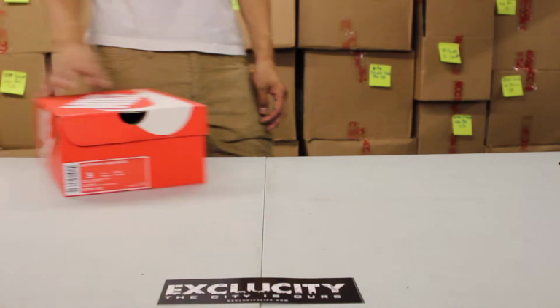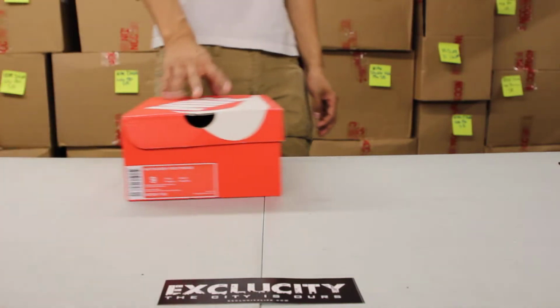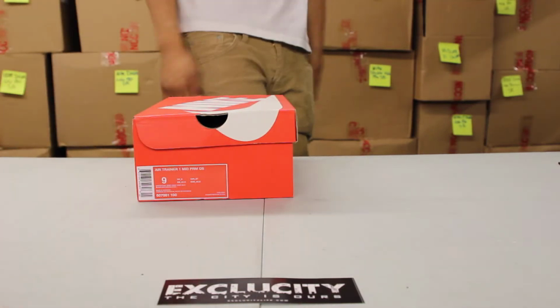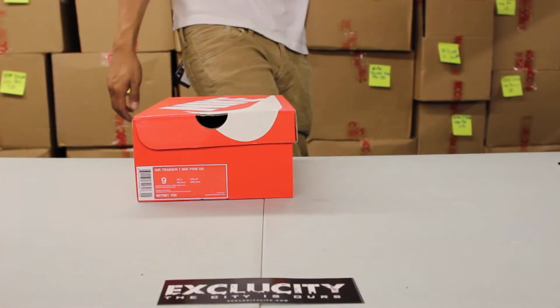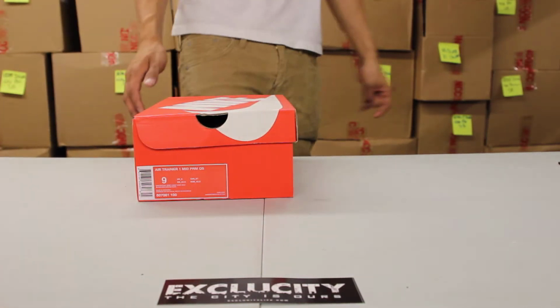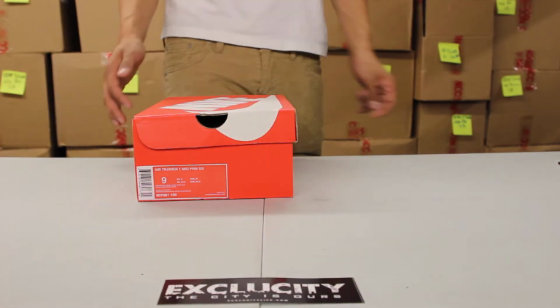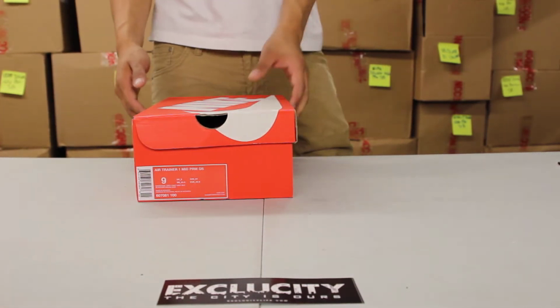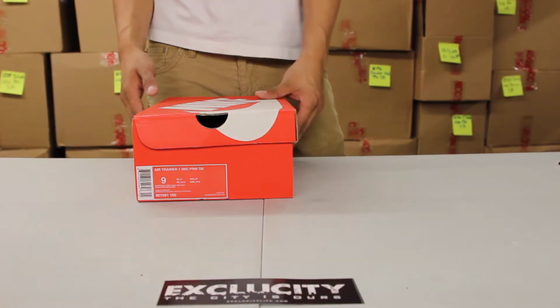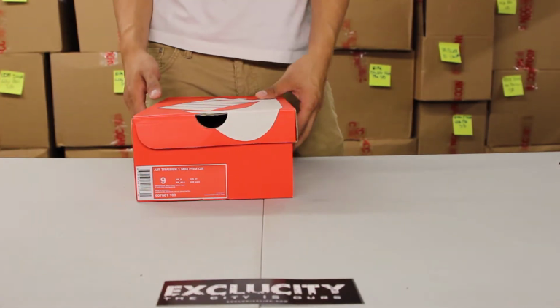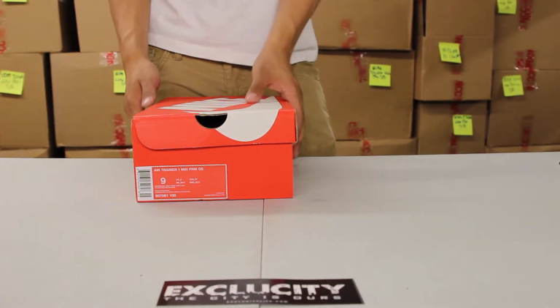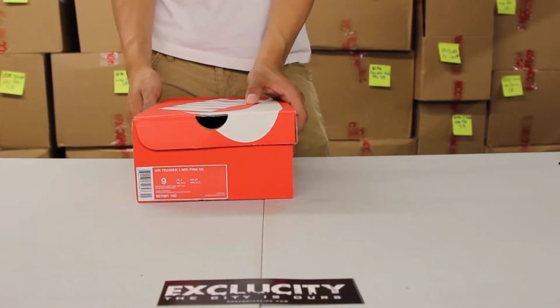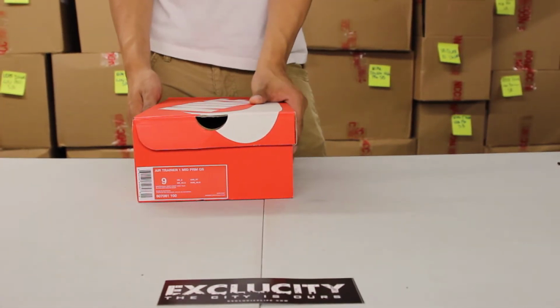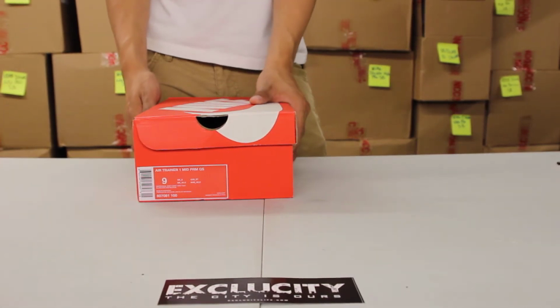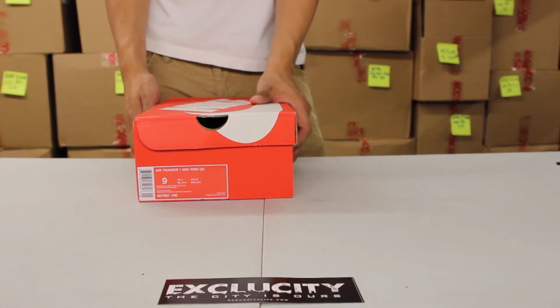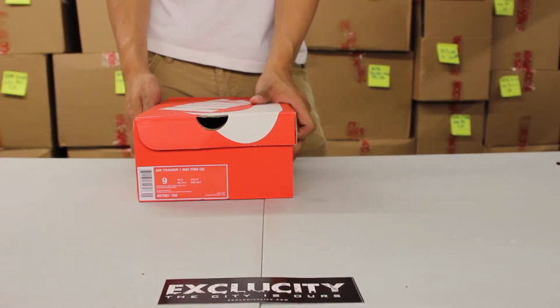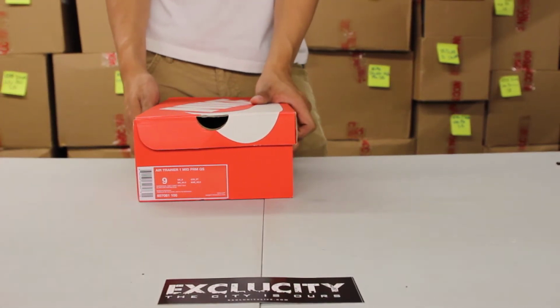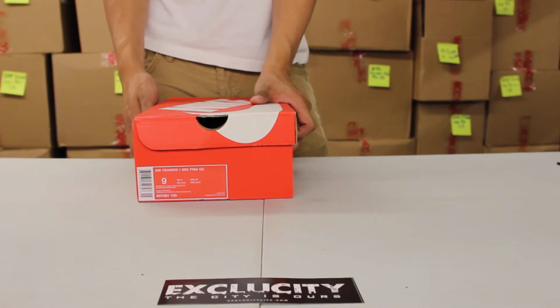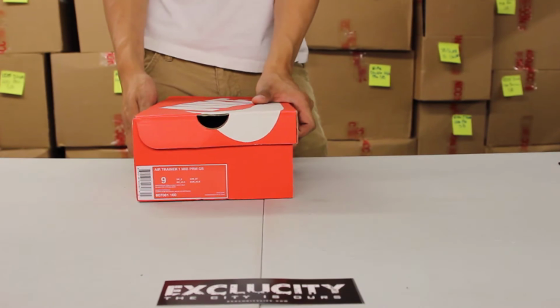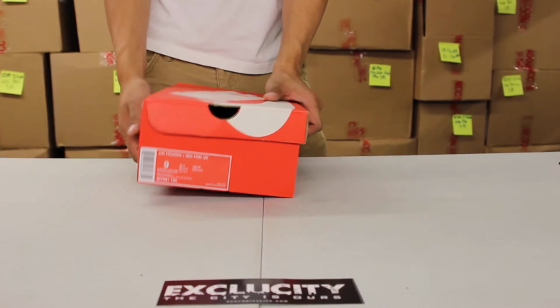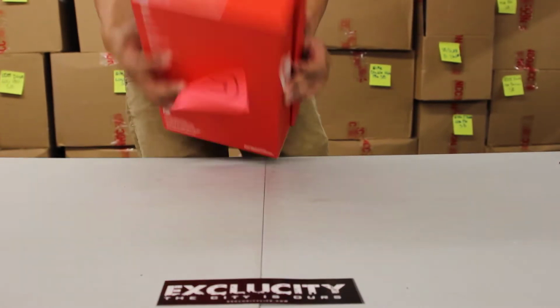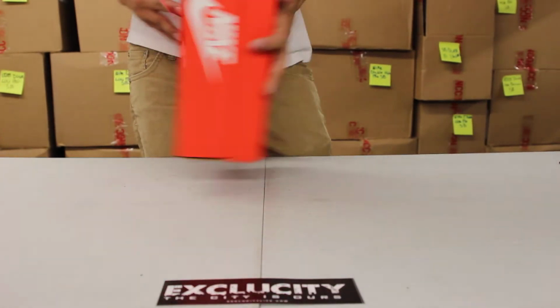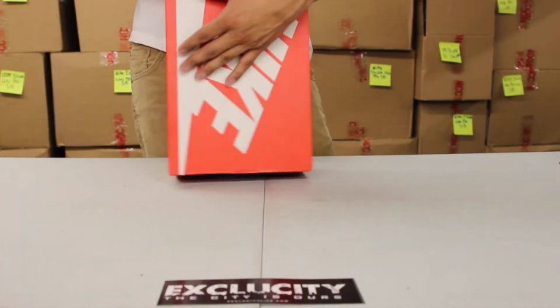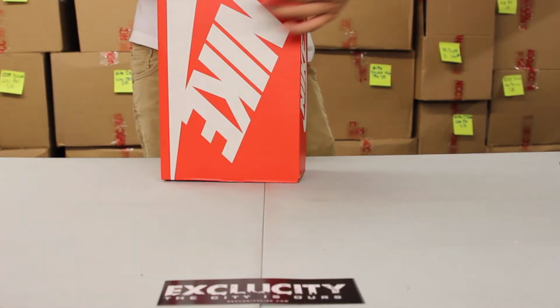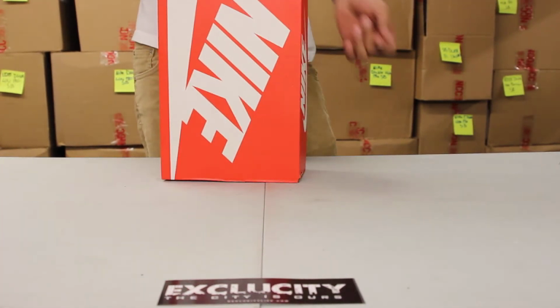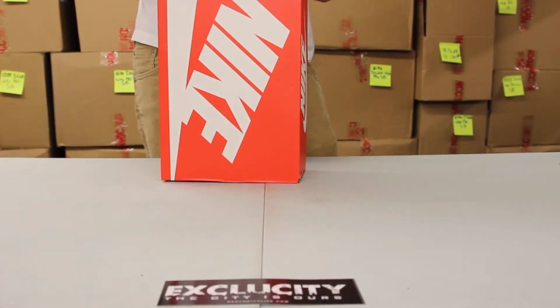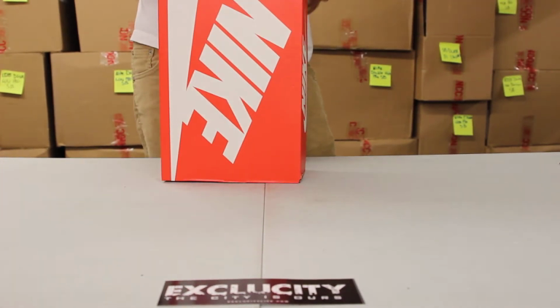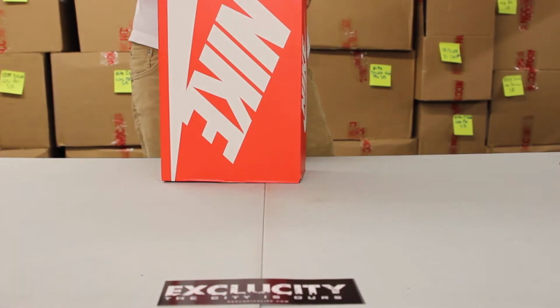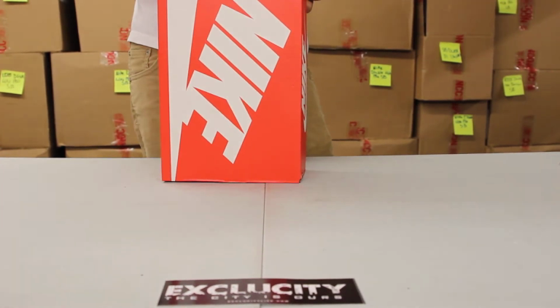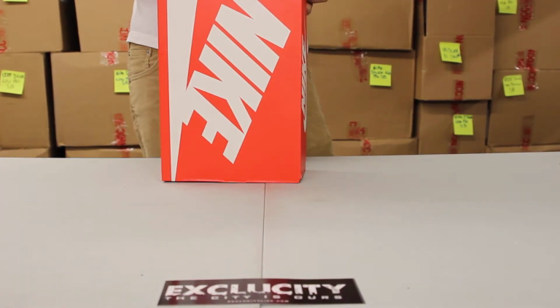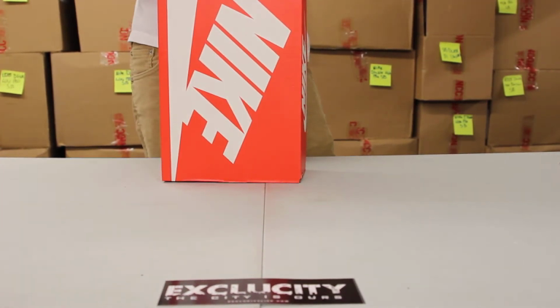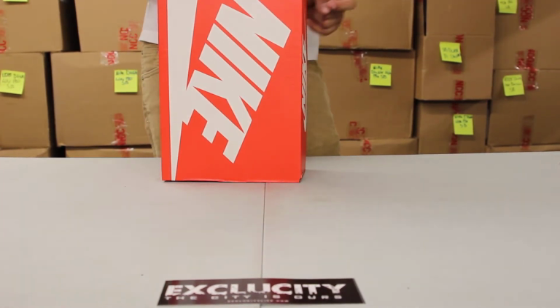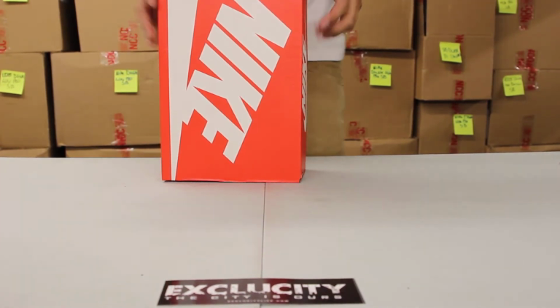What up y'all, it's Exist City coming to you with another unboxing video. We got an Air Trainer 1 Mid Premium in the colorway of white, cool gray, cement gray, and black.